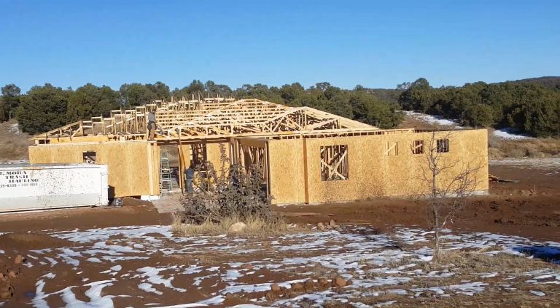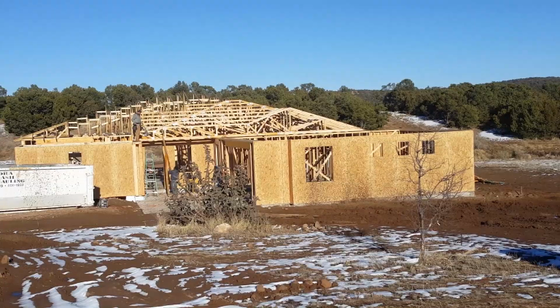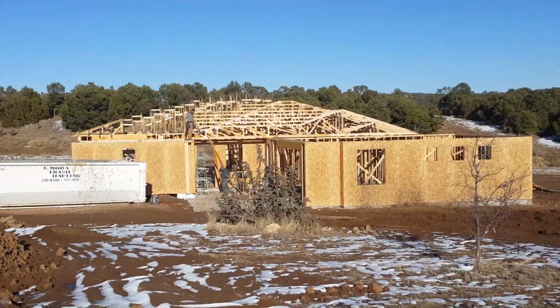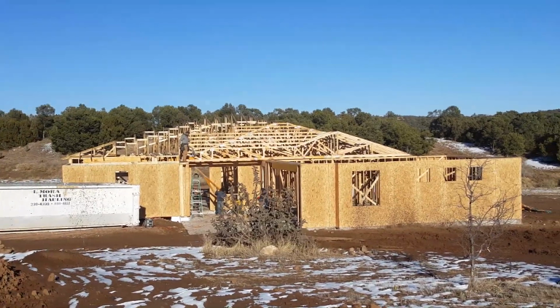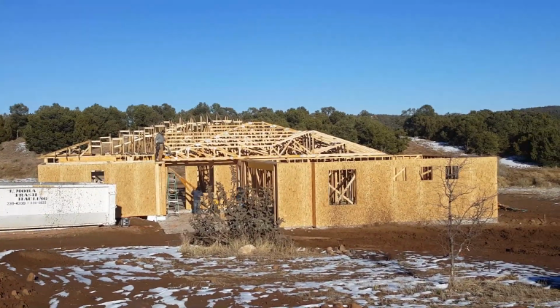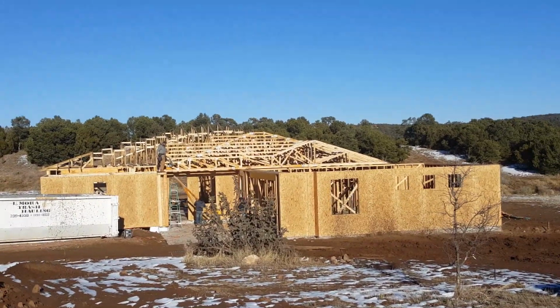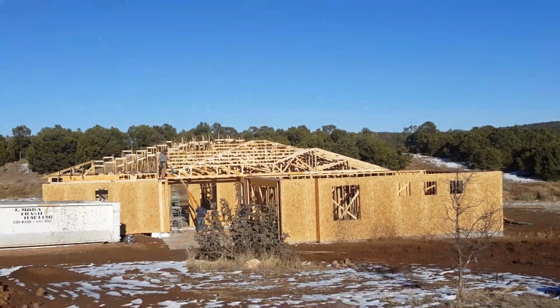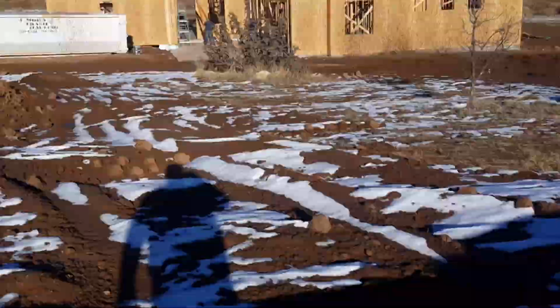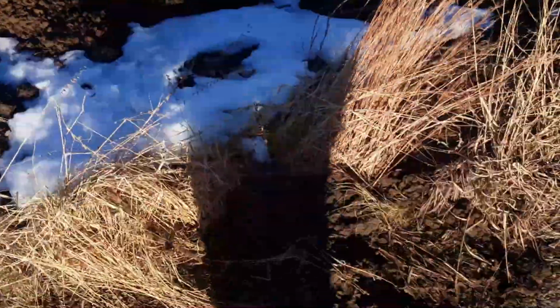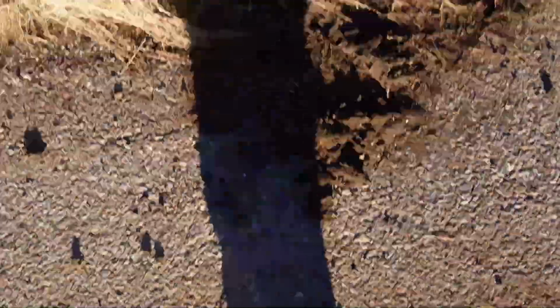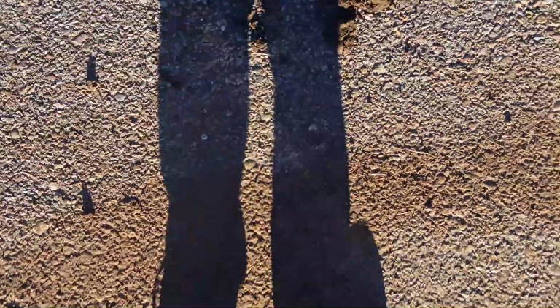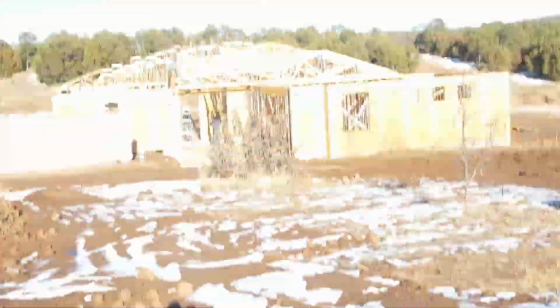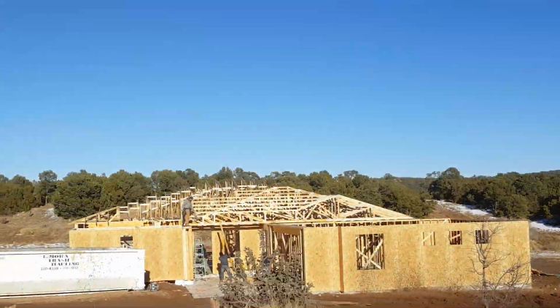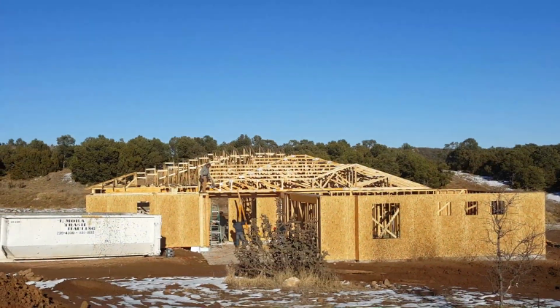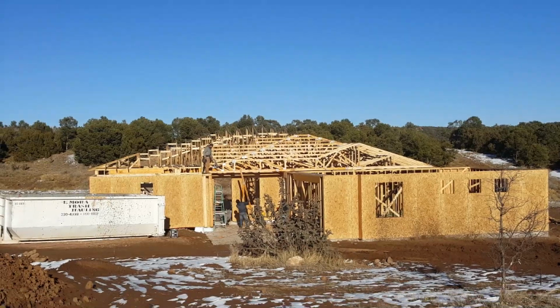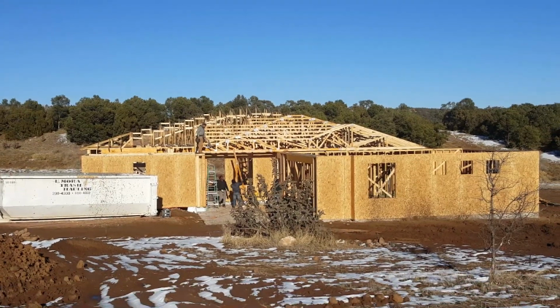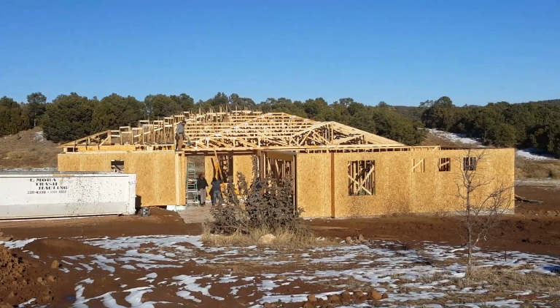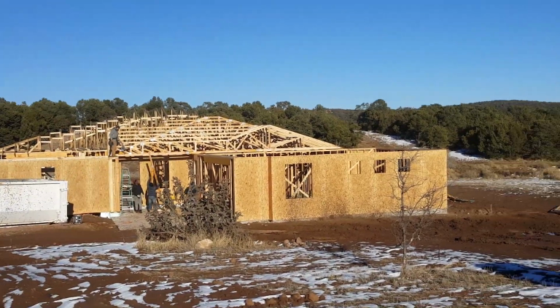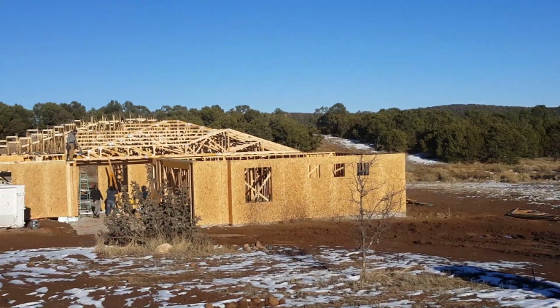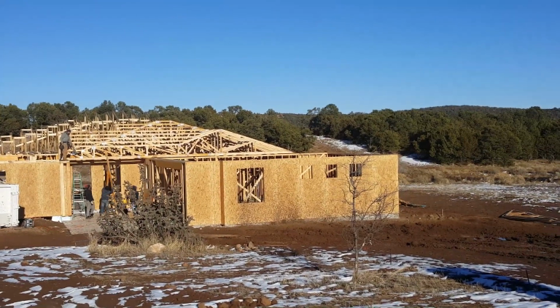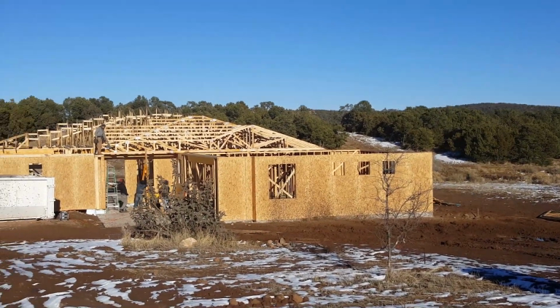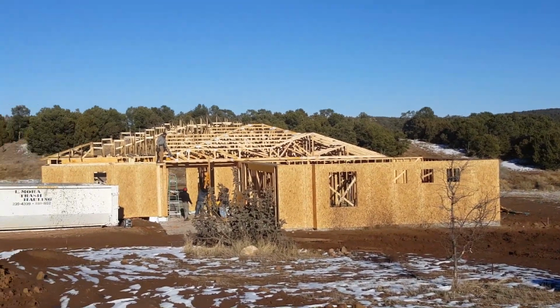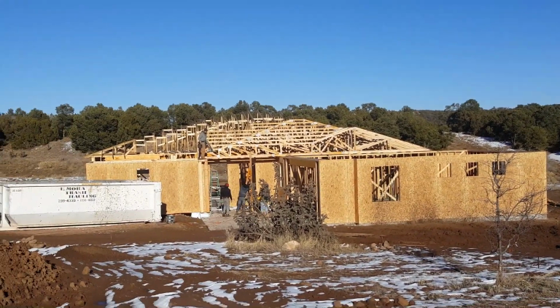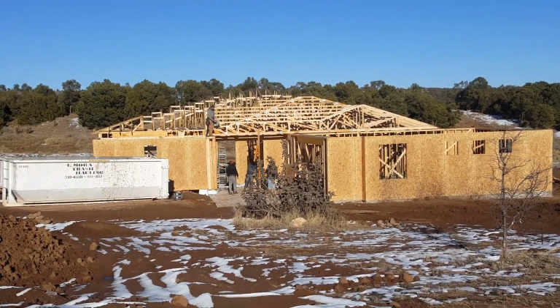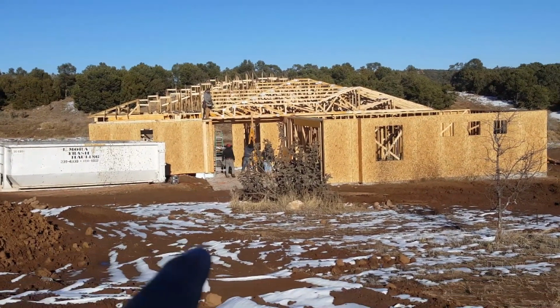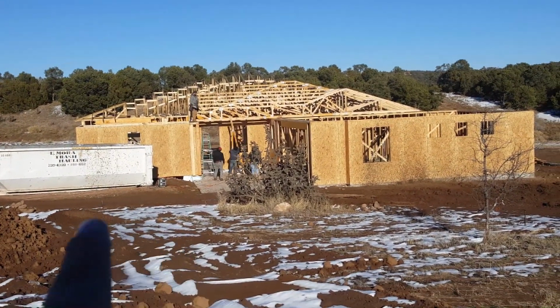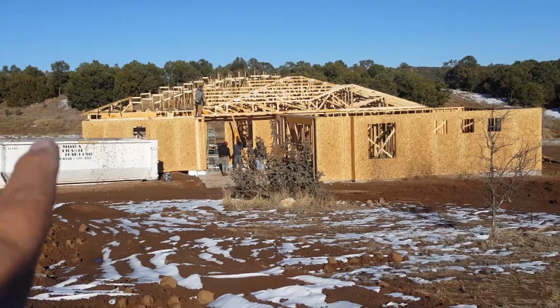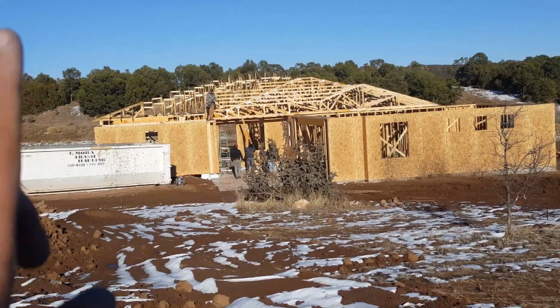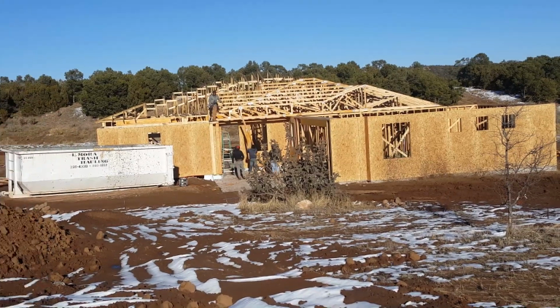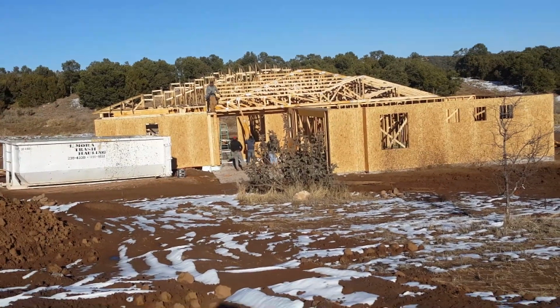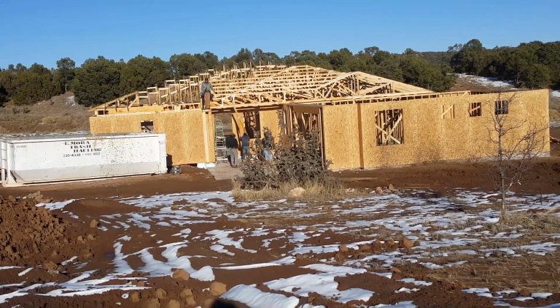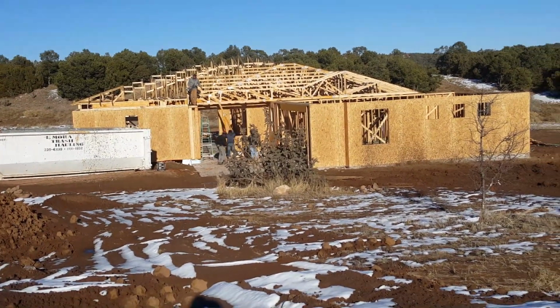This is what it's looking like now from the street. They have the garage and the master bath and master closet left to sheet.